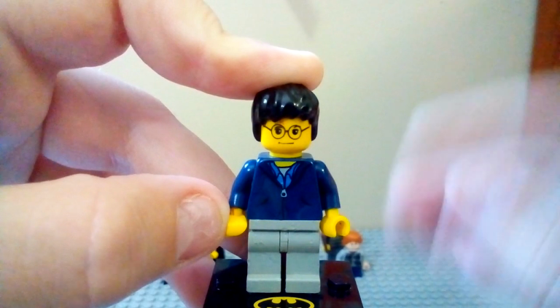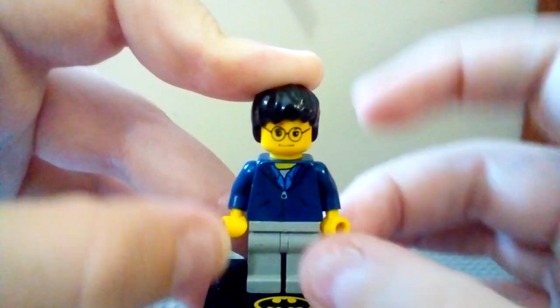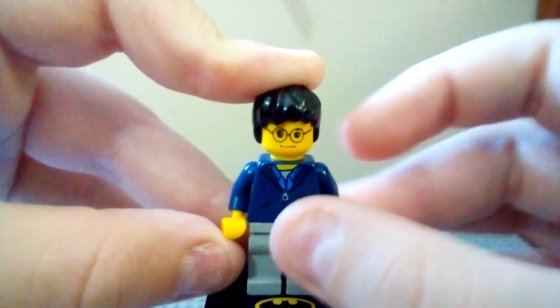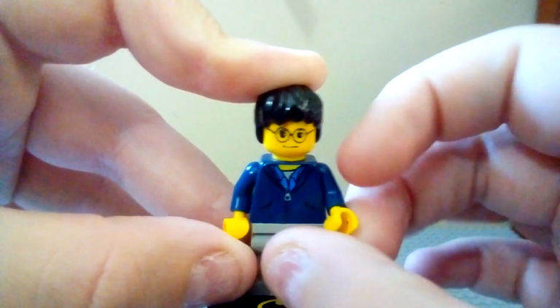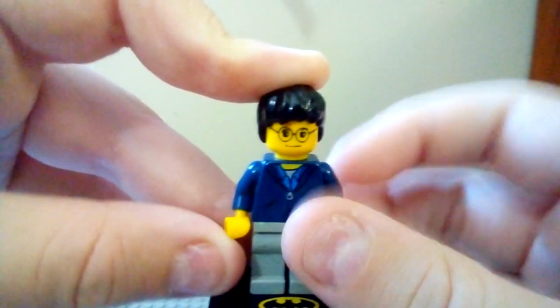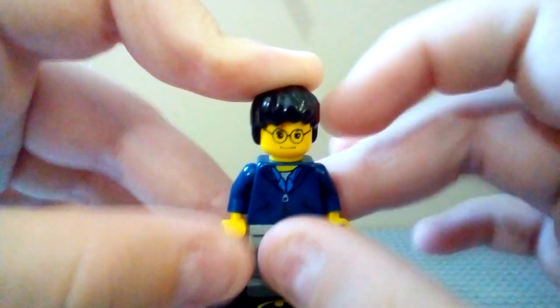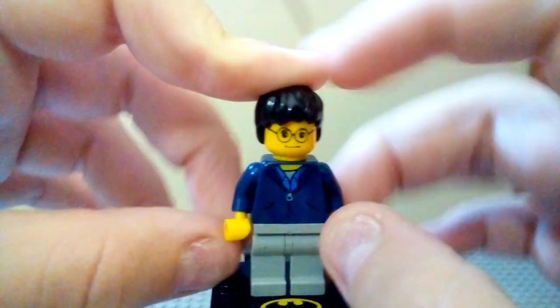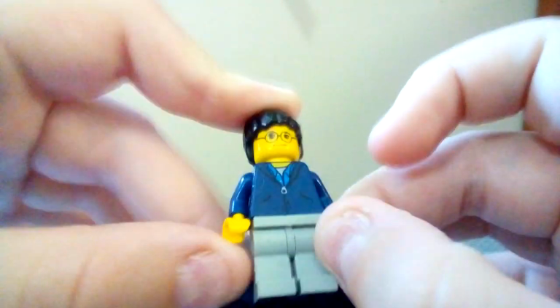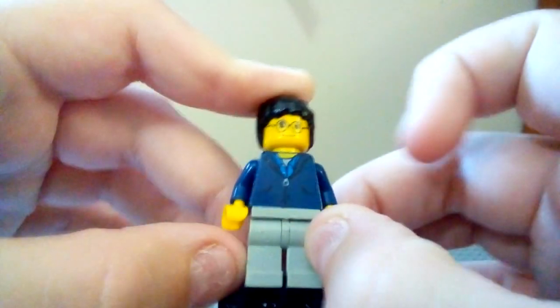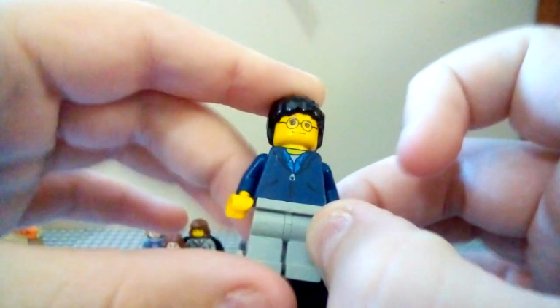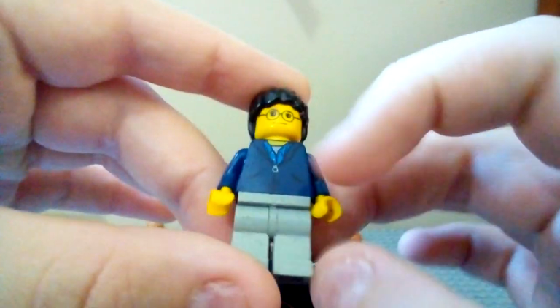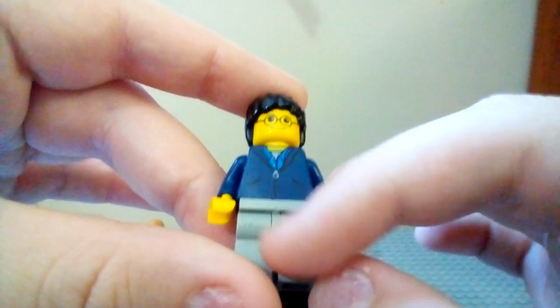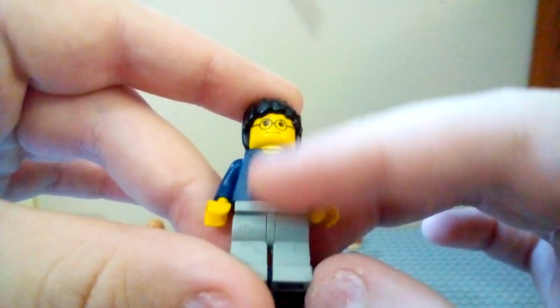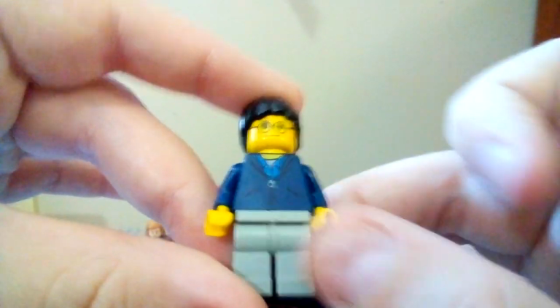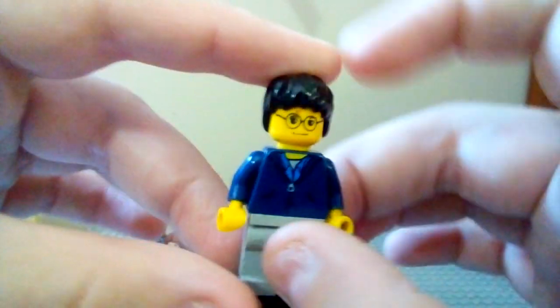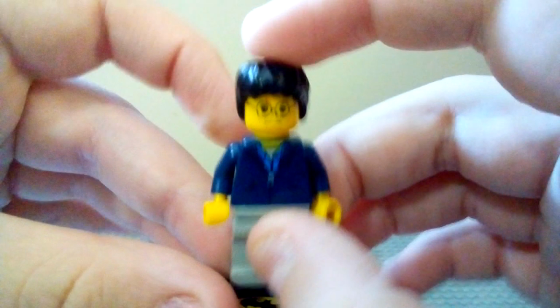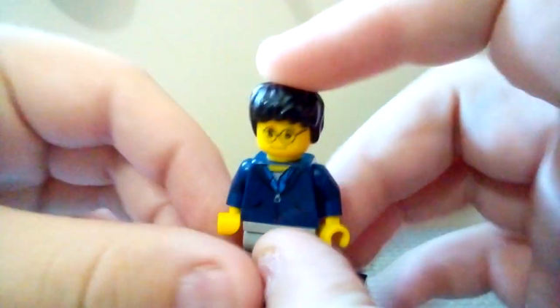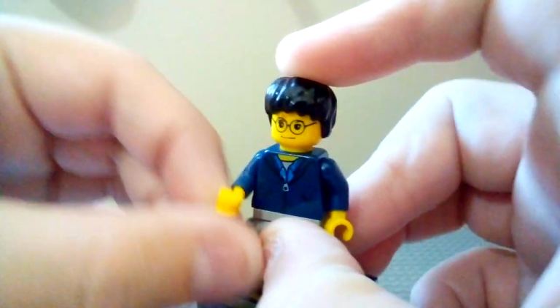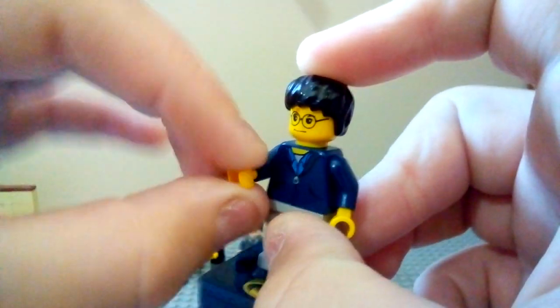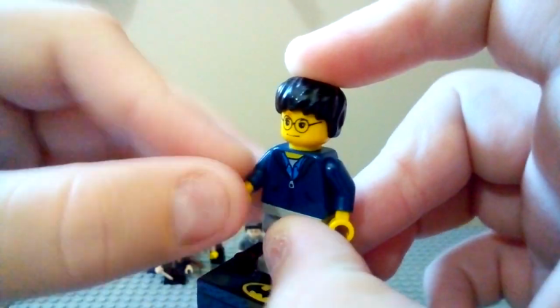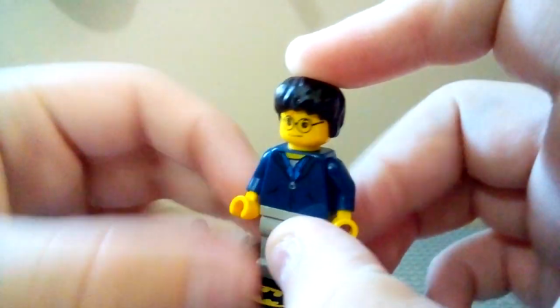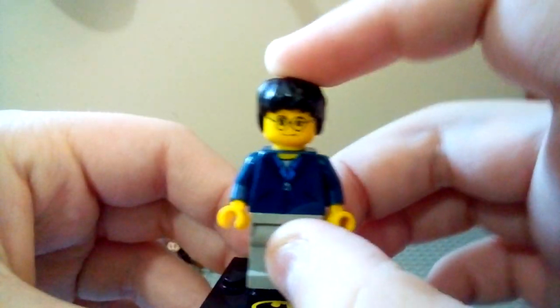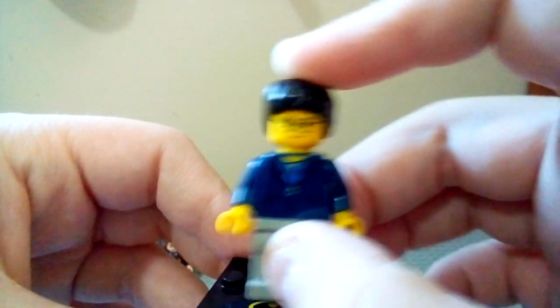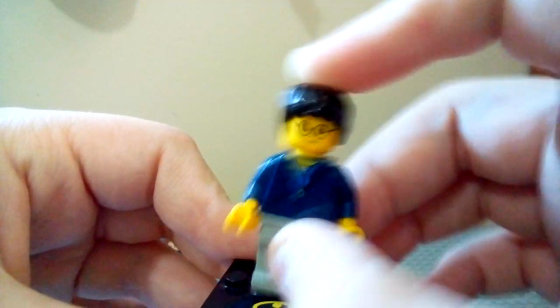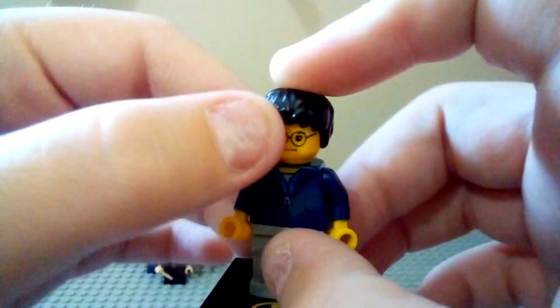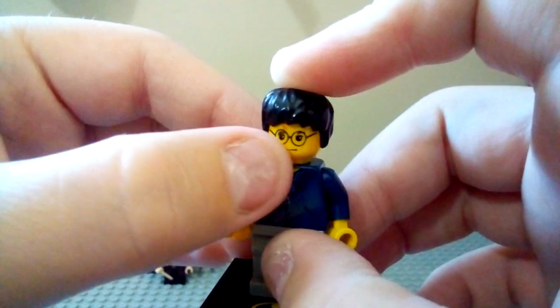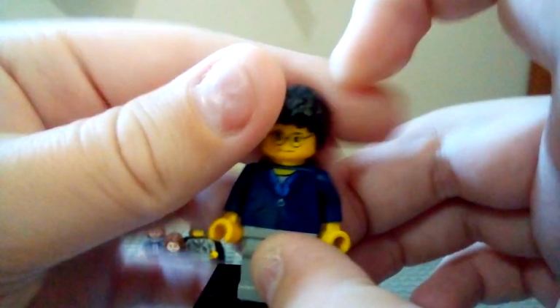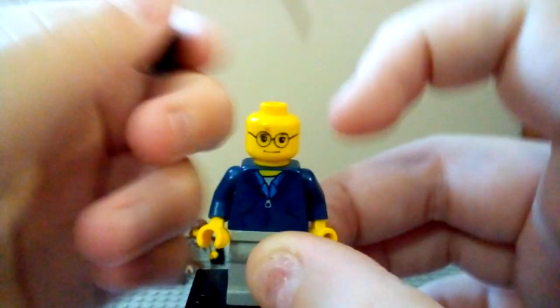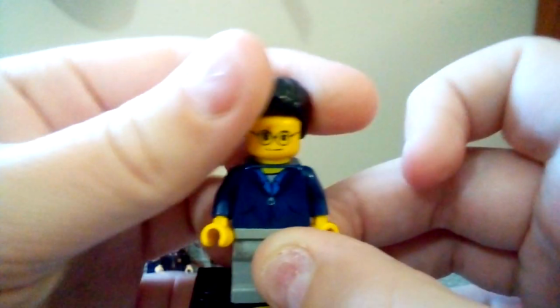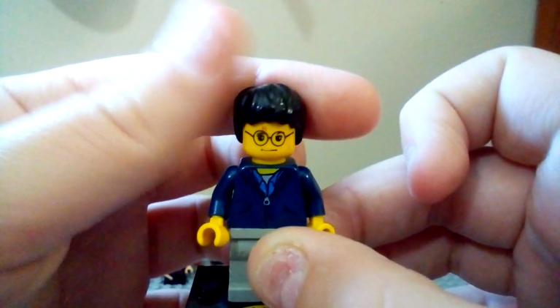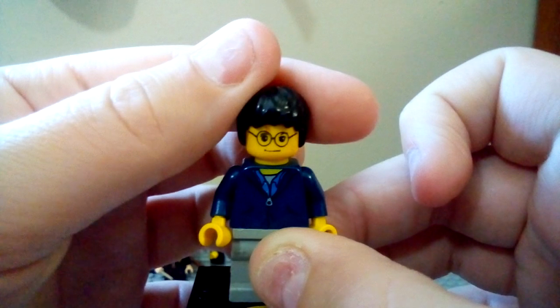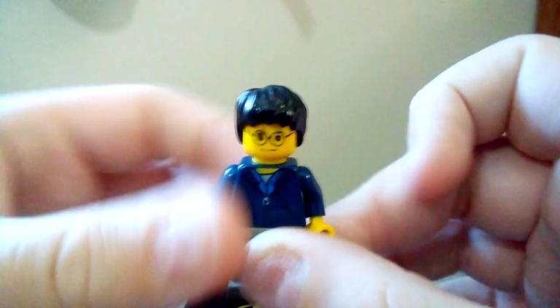He has the tall legs, the light grain — you can see all the chips and dents on those legs. This is the yellow-skinned minifigure; his mouth is a little bit scratched out there, and he has the old hair piece.